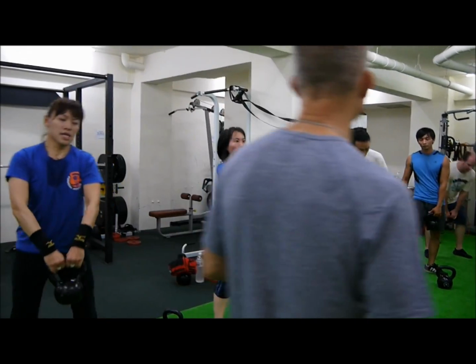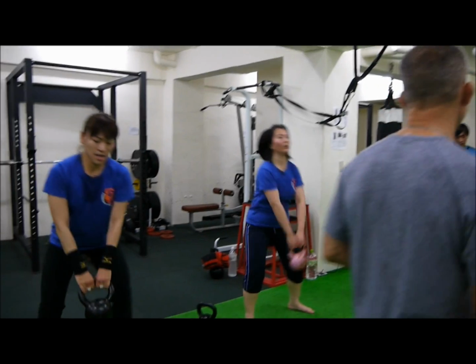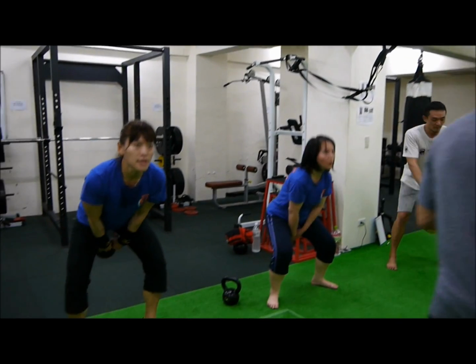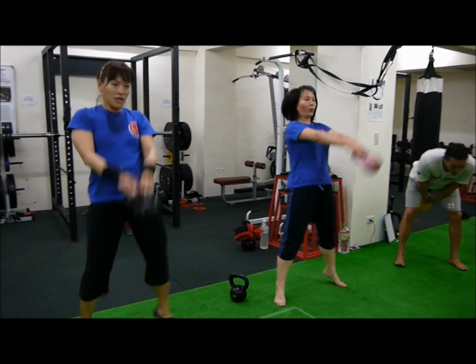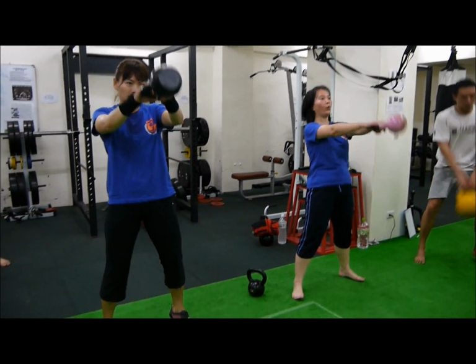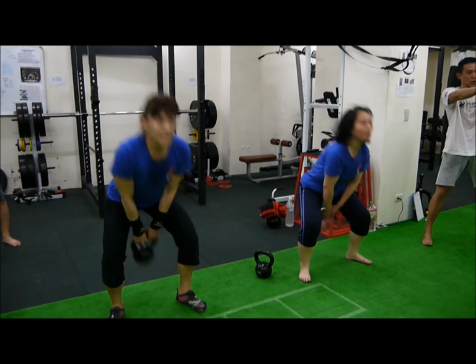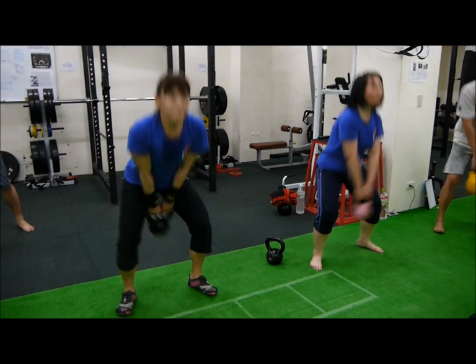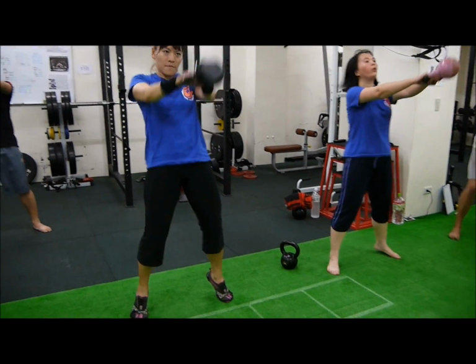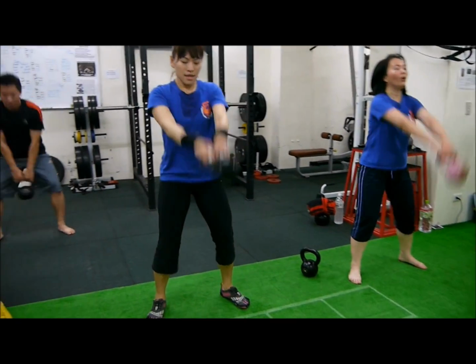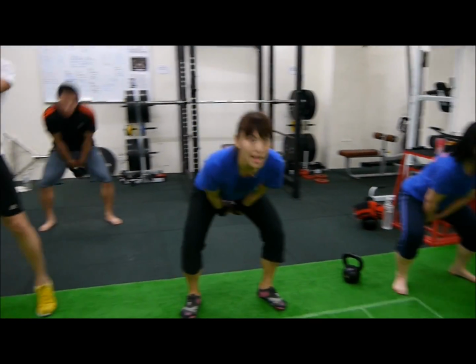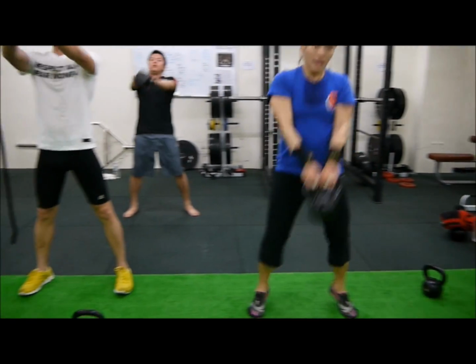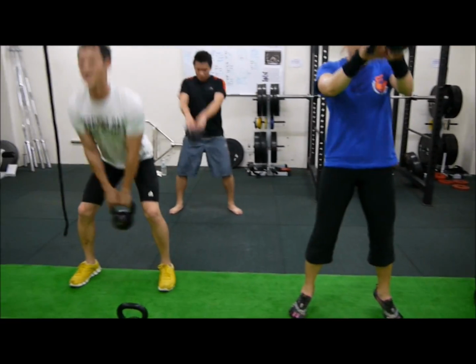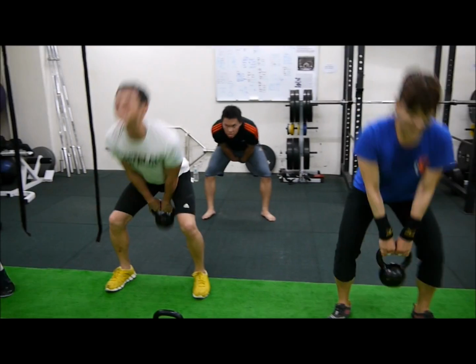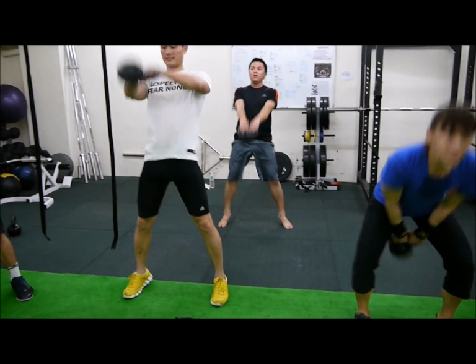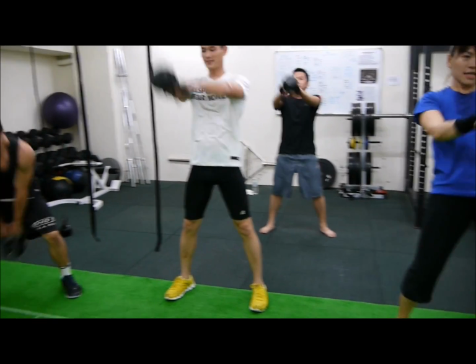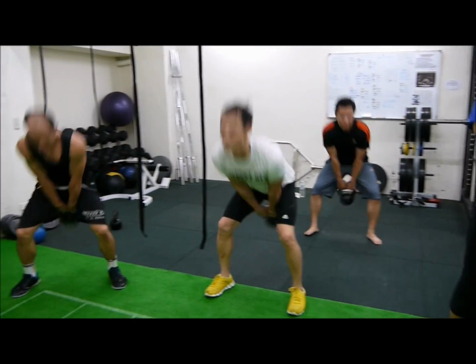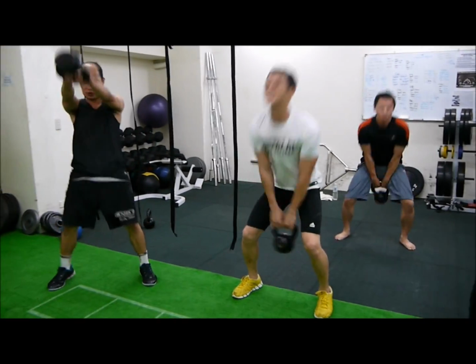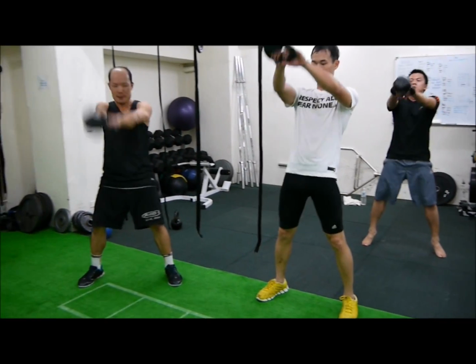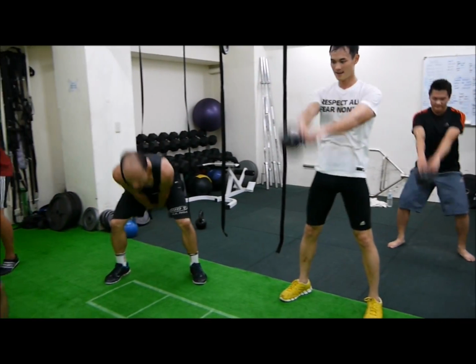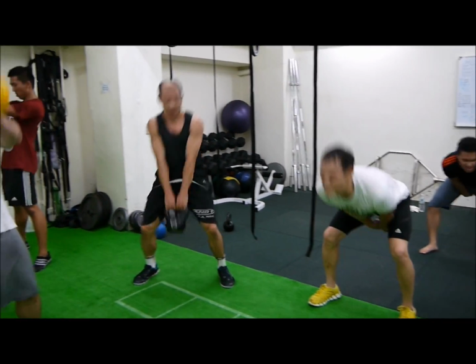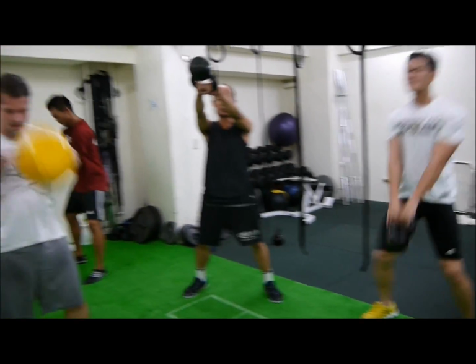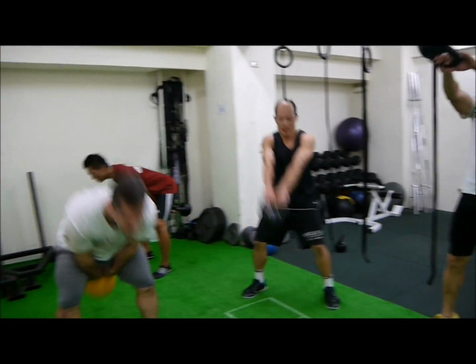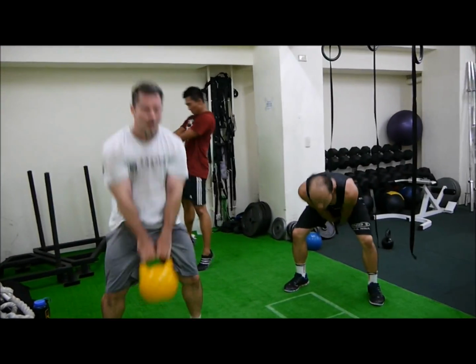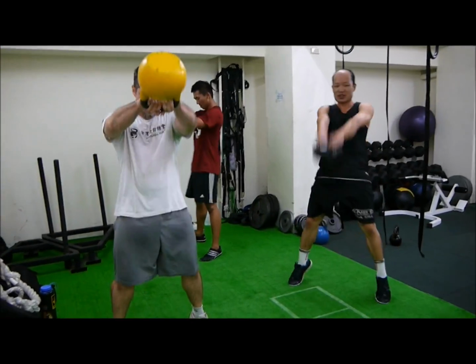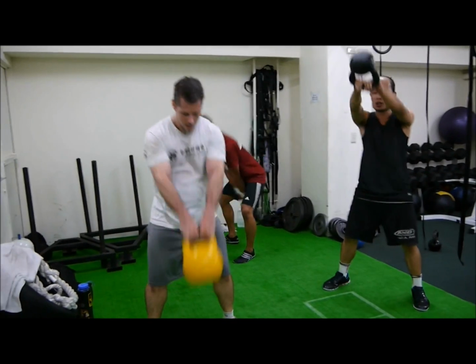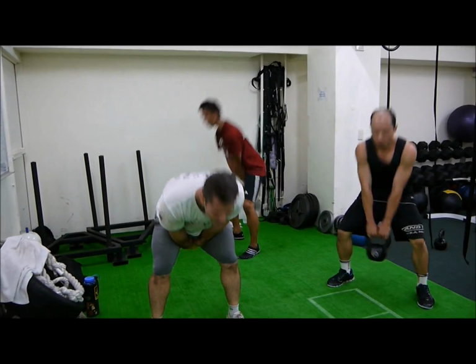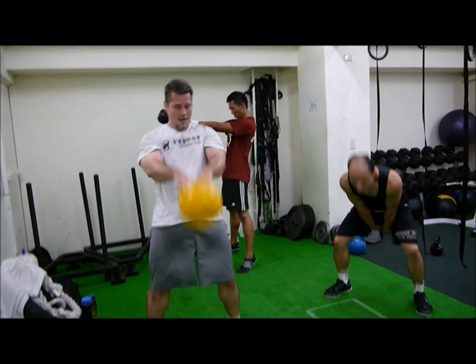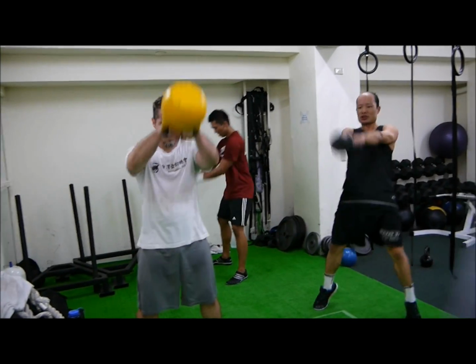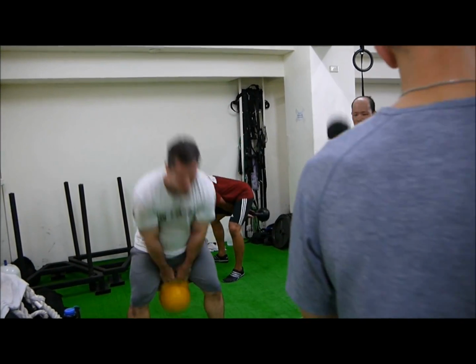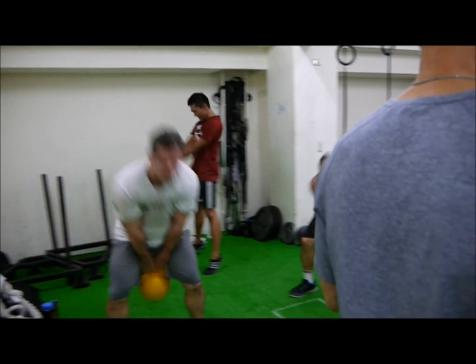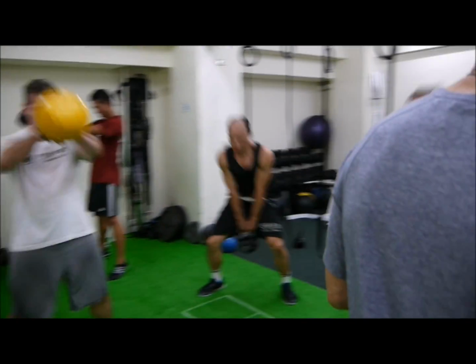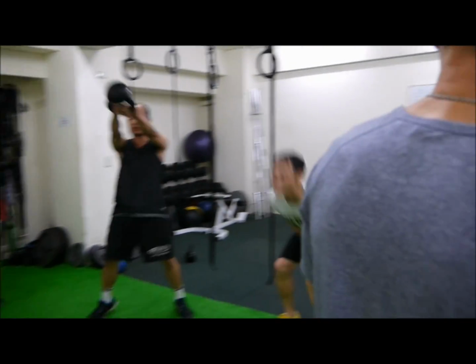Triple extension. Go. Explode. Explode. That's it. Punch it. Punch it. Yeah, that's it. Beautiful.